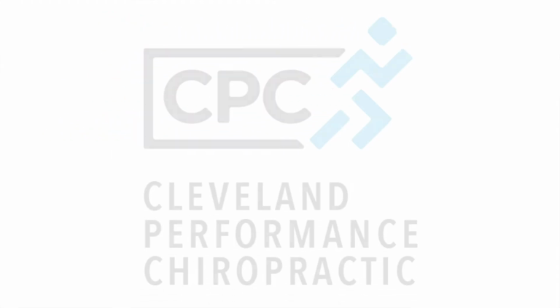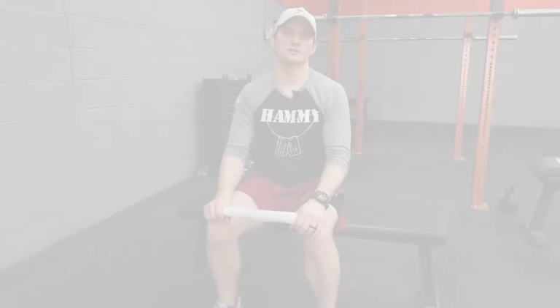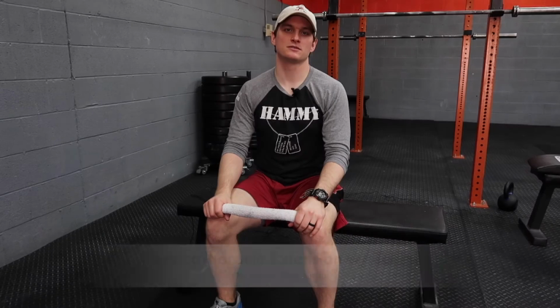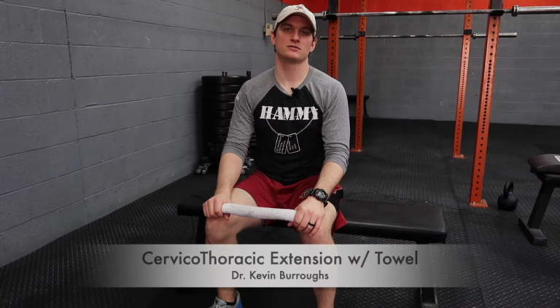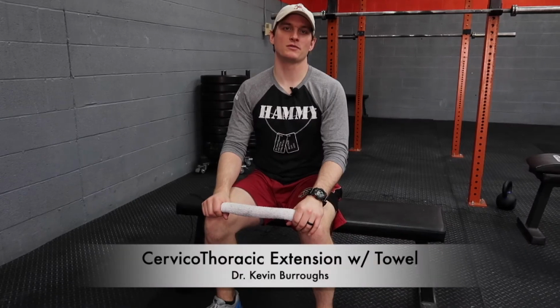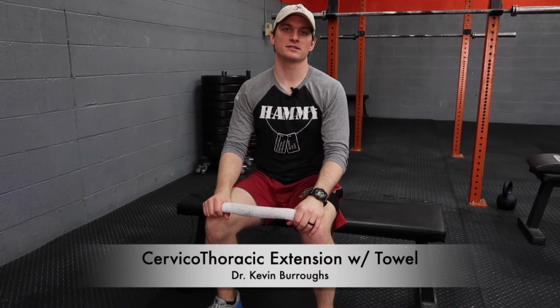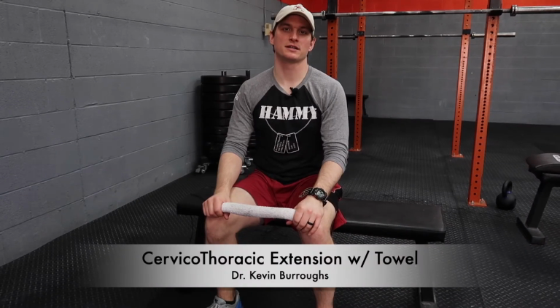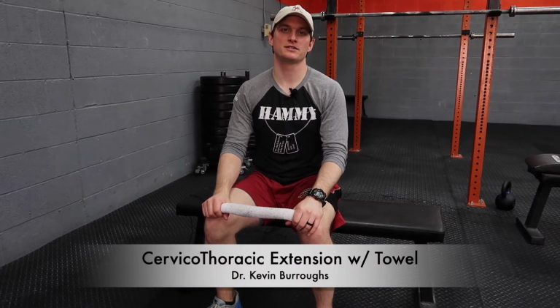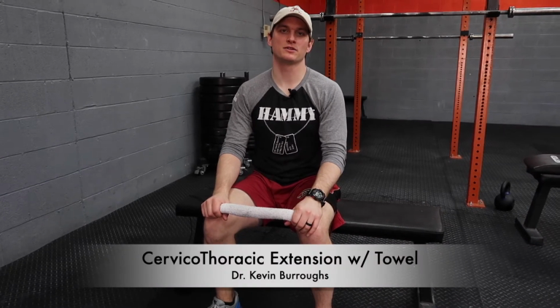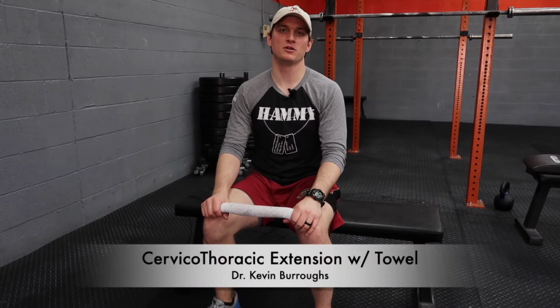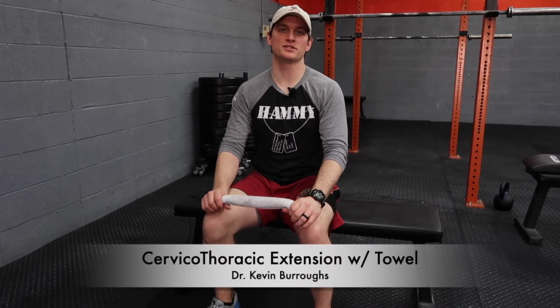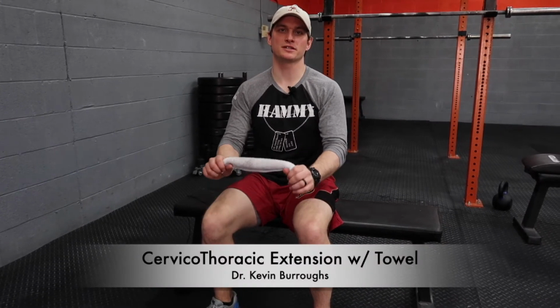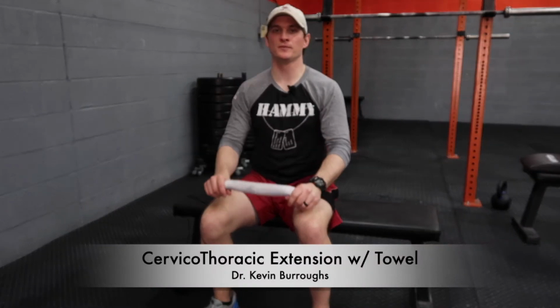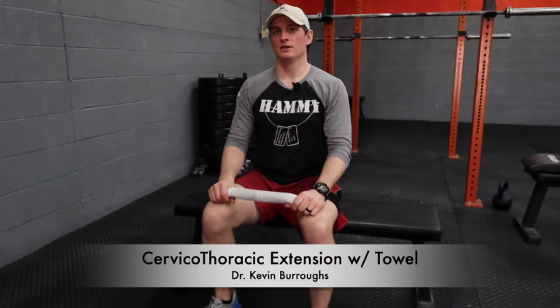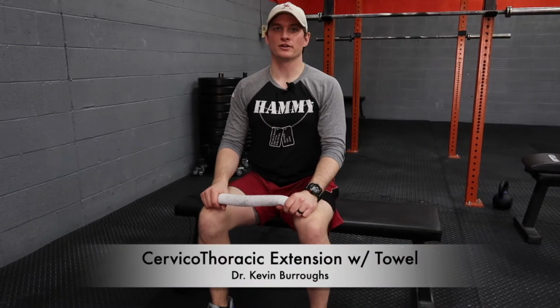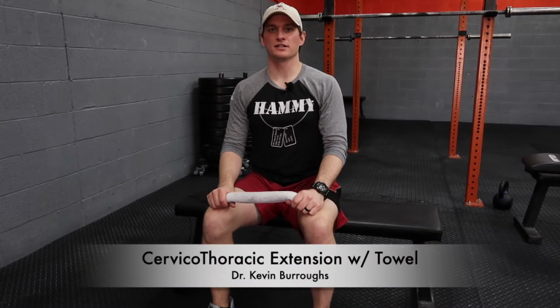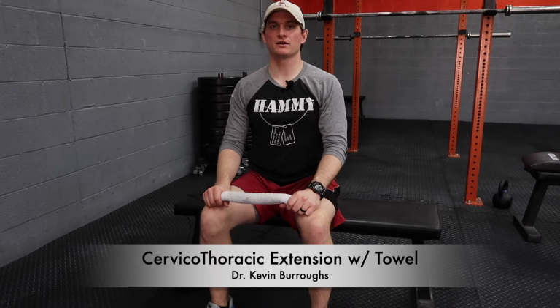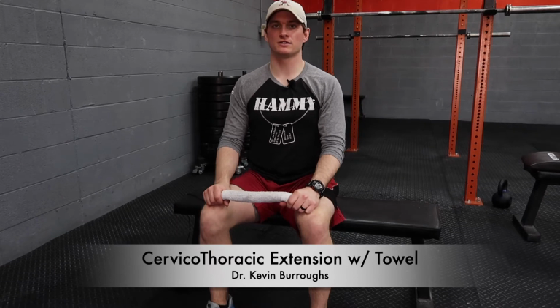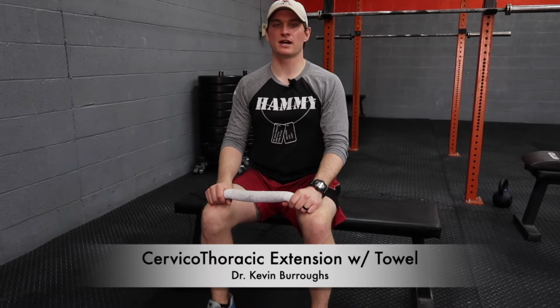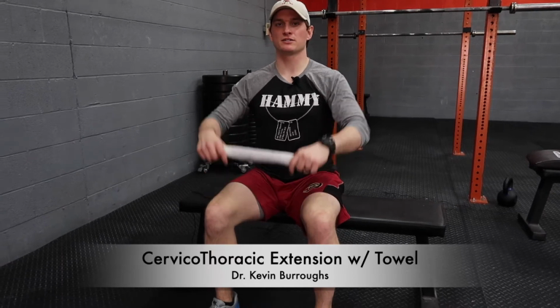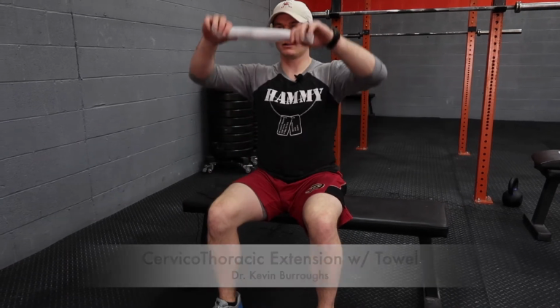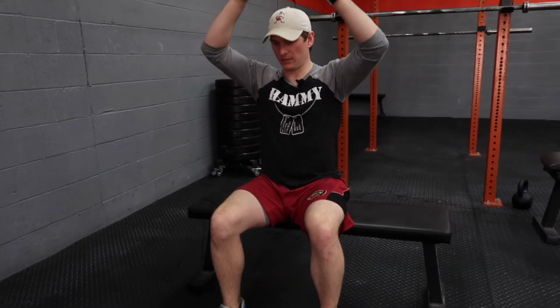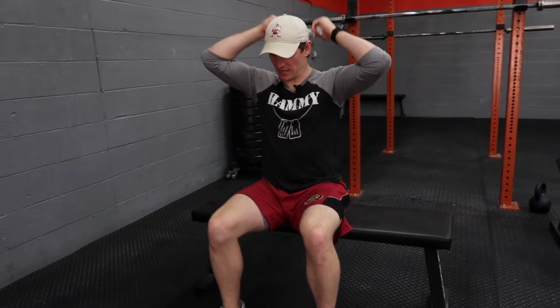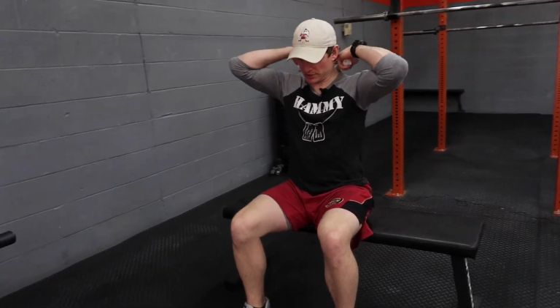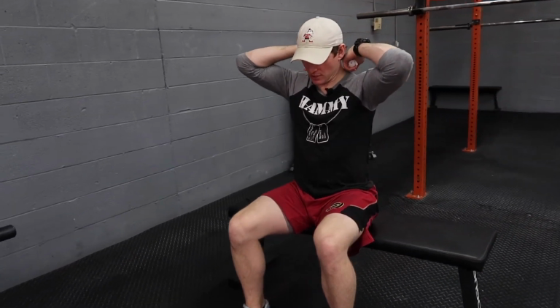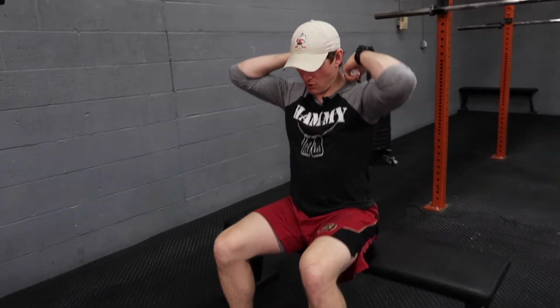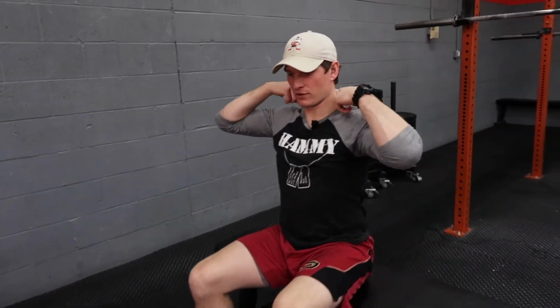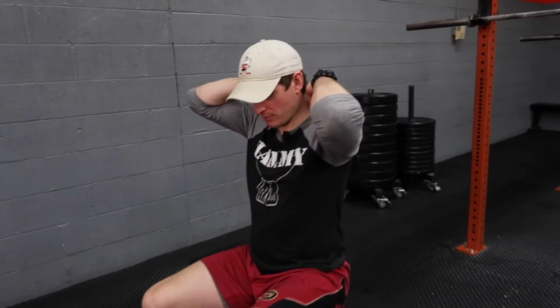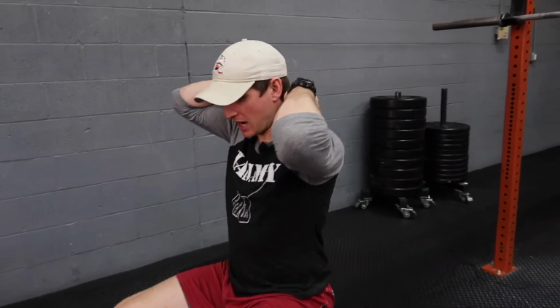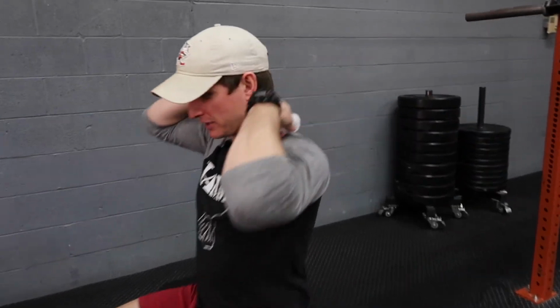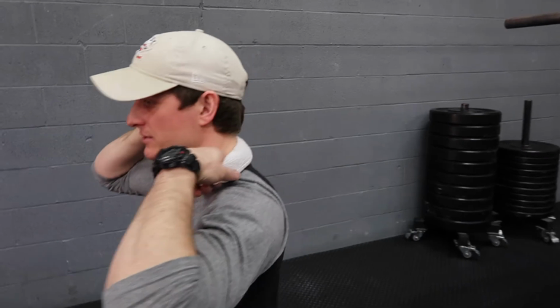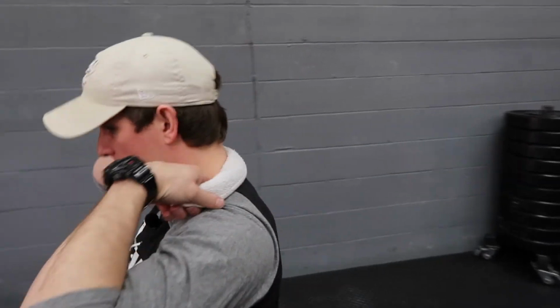This is cervical thoracic extension with mobilization using a towel. You're going to sit in a chair, spine nice and tall, place the towel just over the bony knob at the base of your neck.